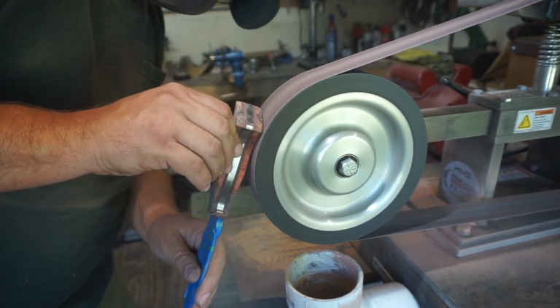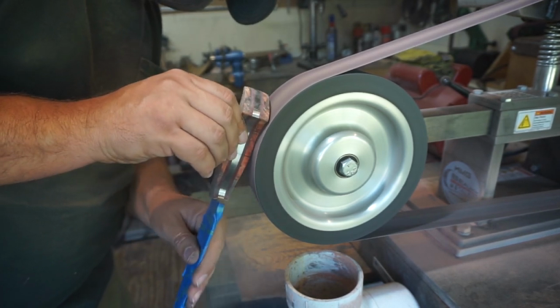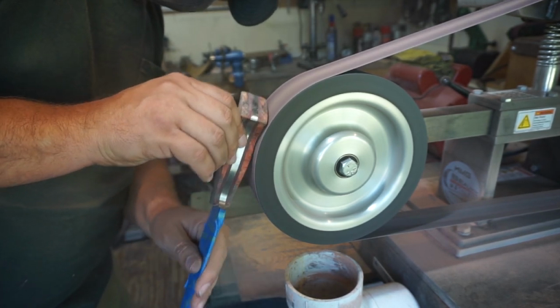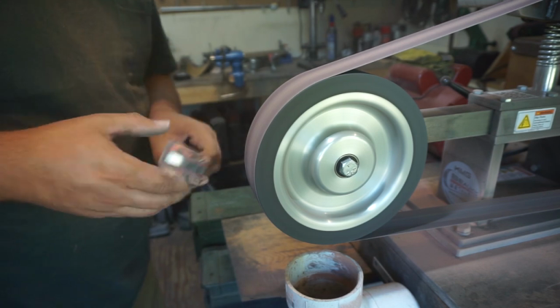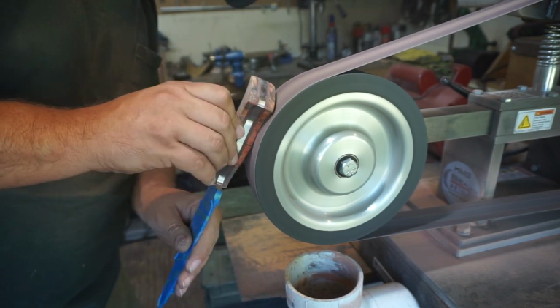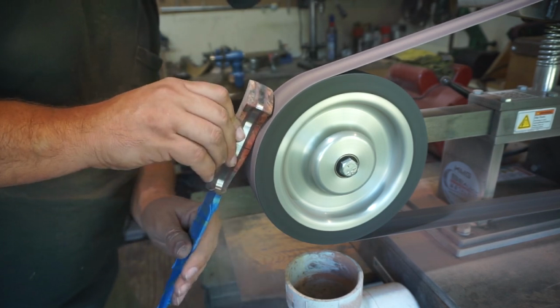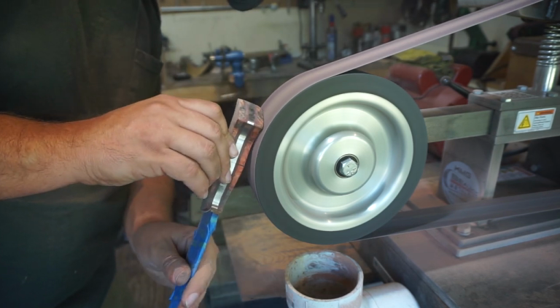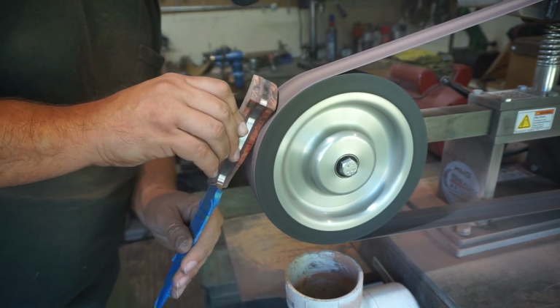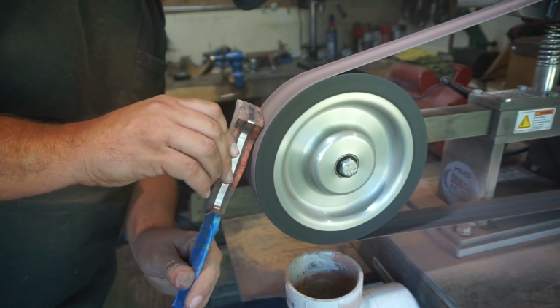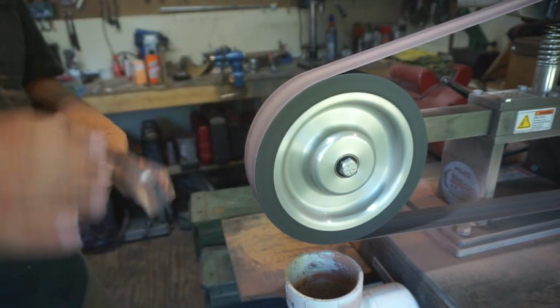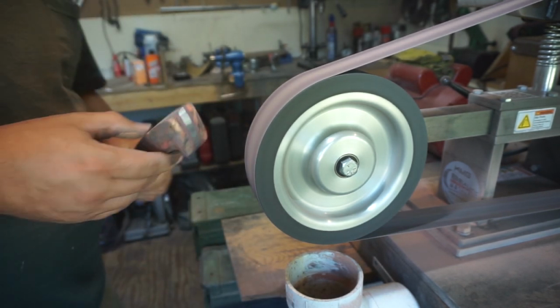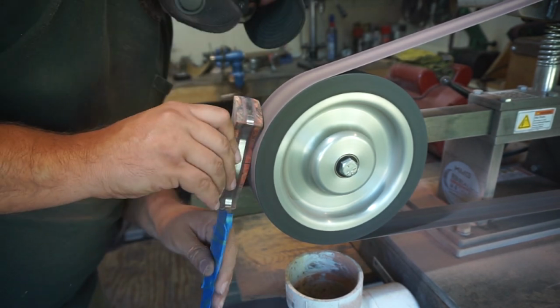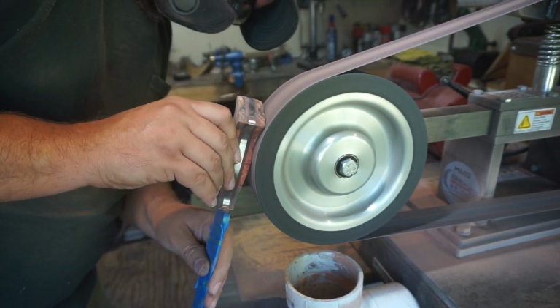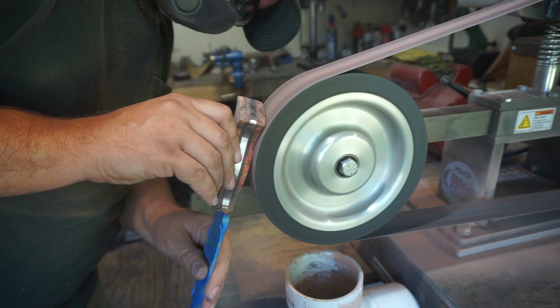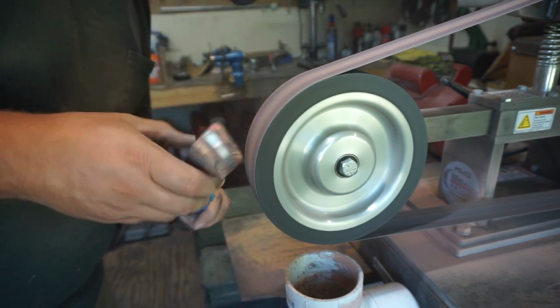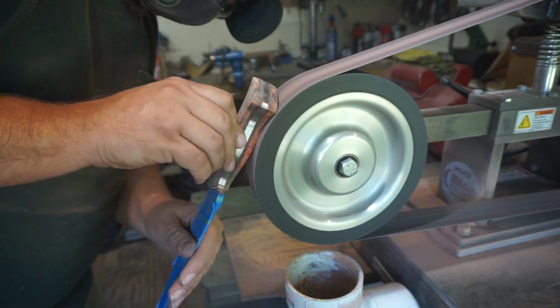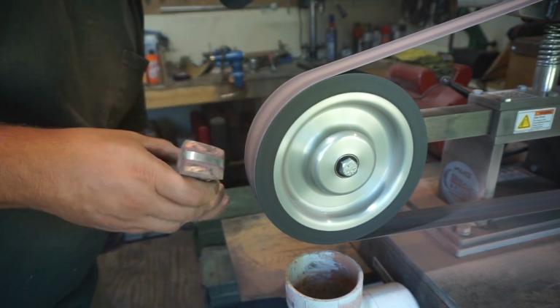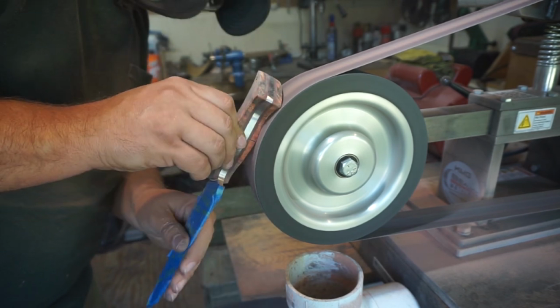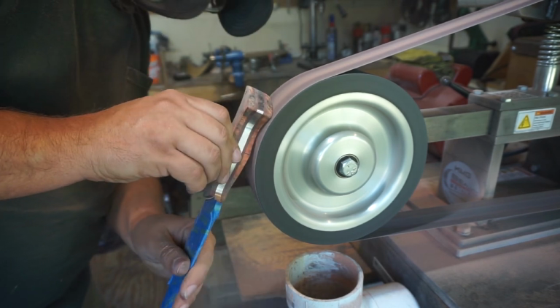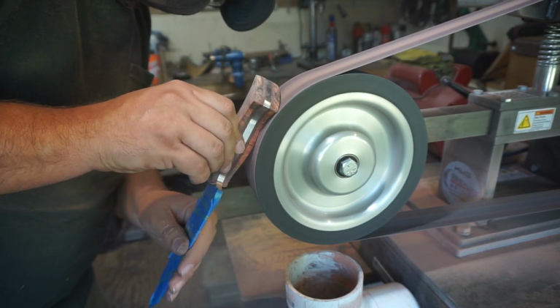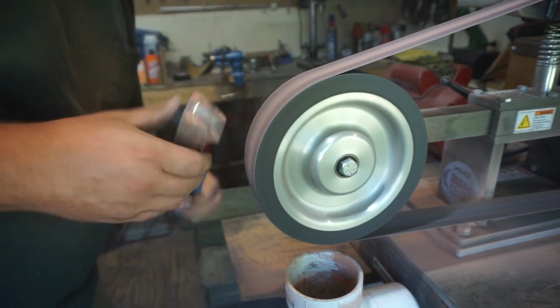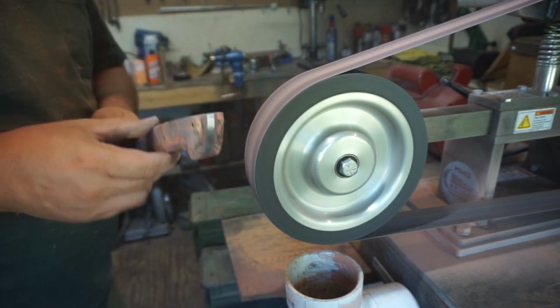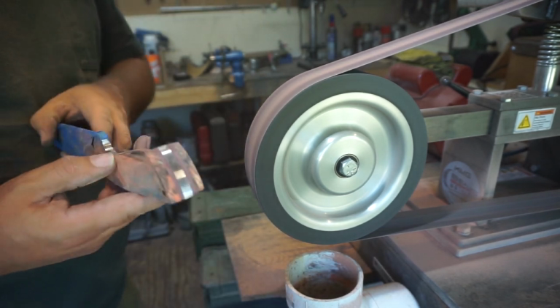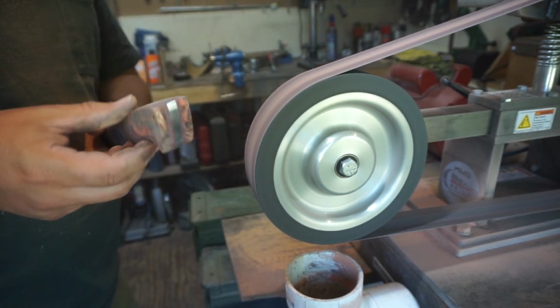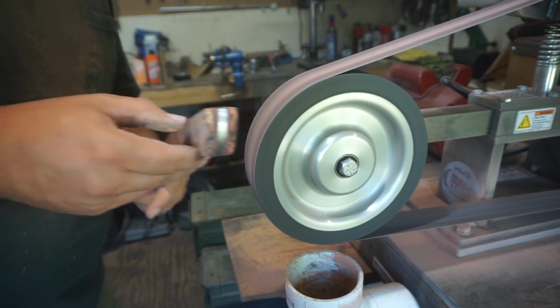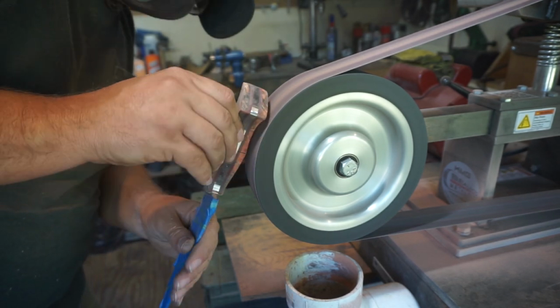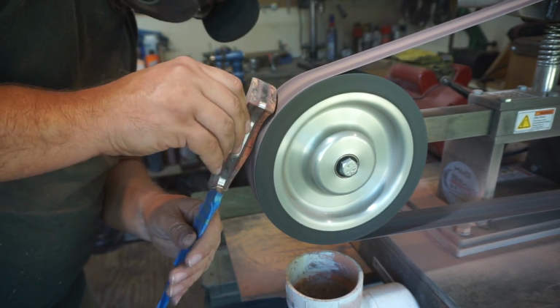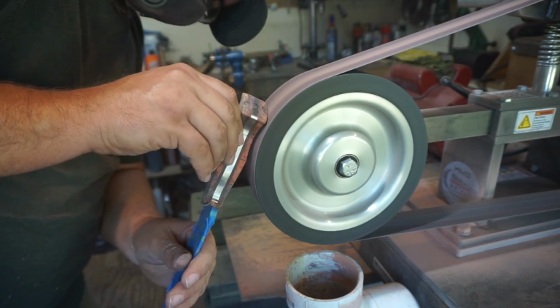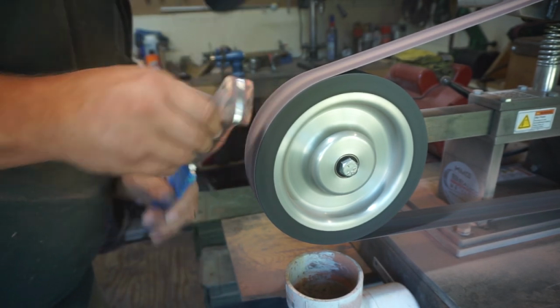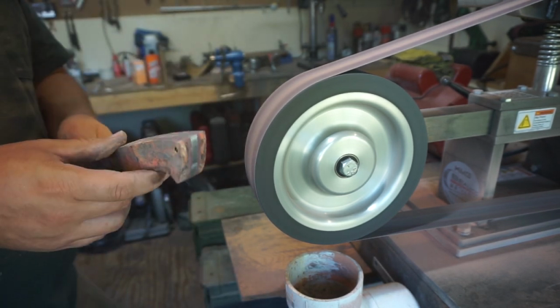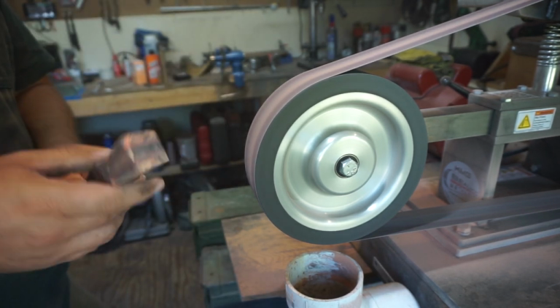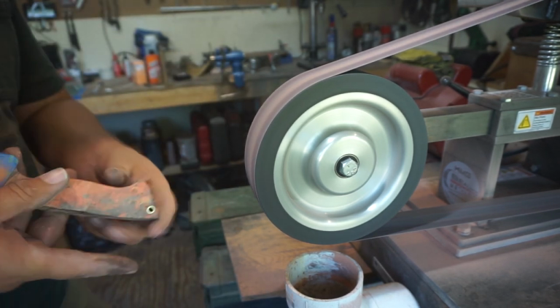I'm using a 40 grit belt on this. I found that the finer the belt, the easier it is to burn the wood. The heavier the grit of the belt, the less chance you have of burning the wood whenever you're putting pressure on it.